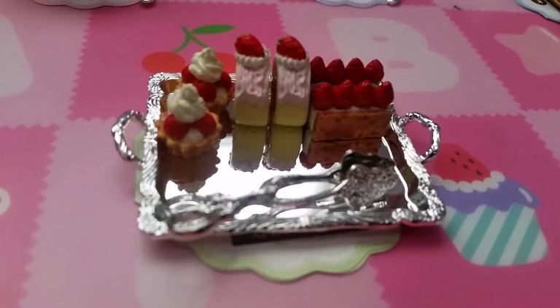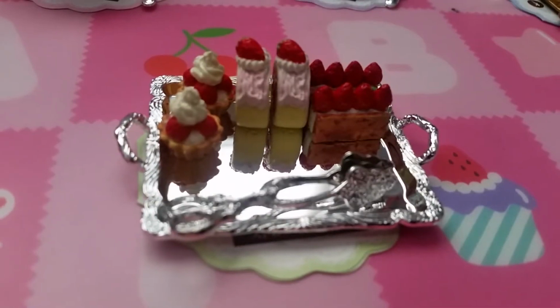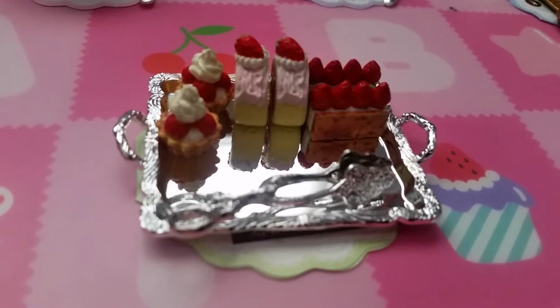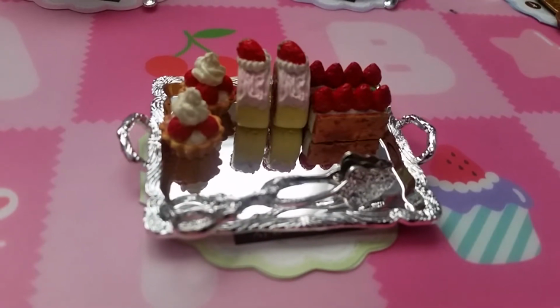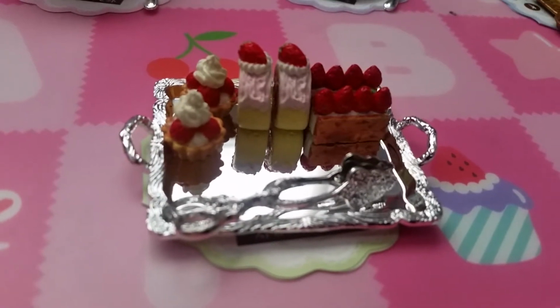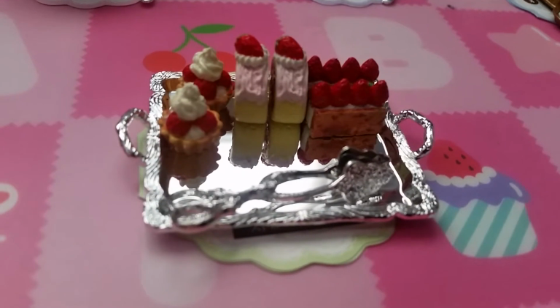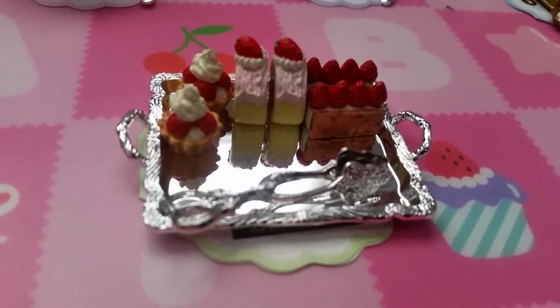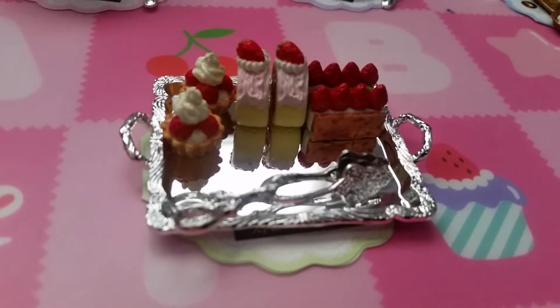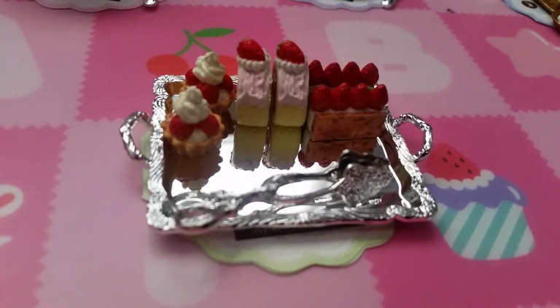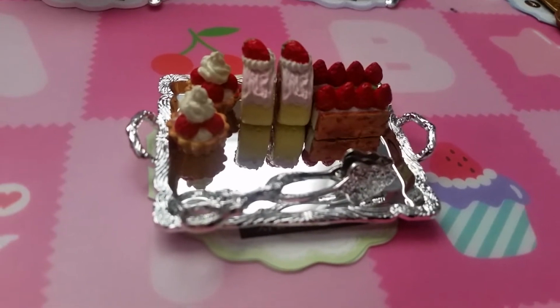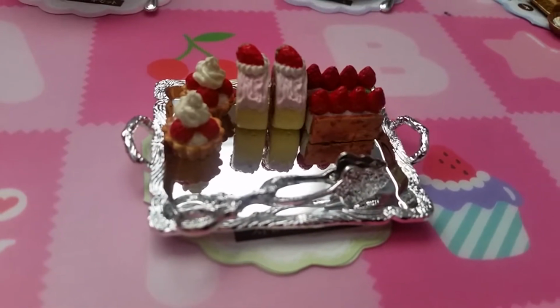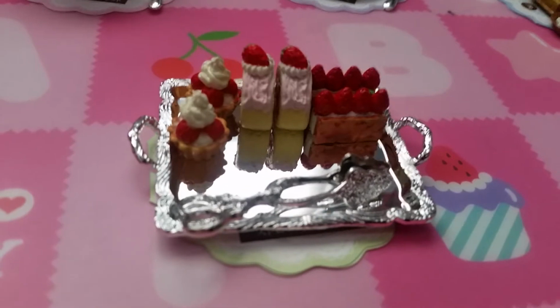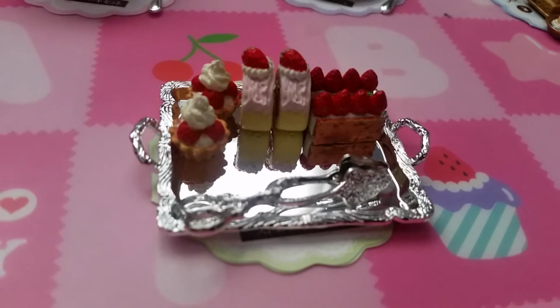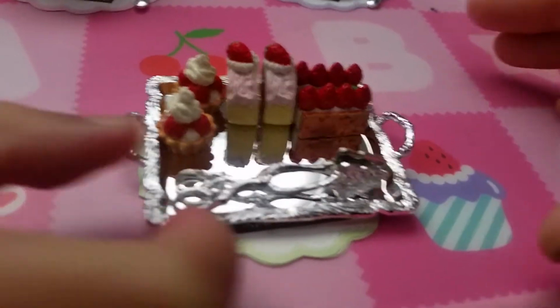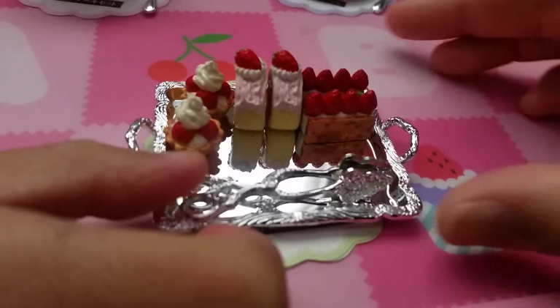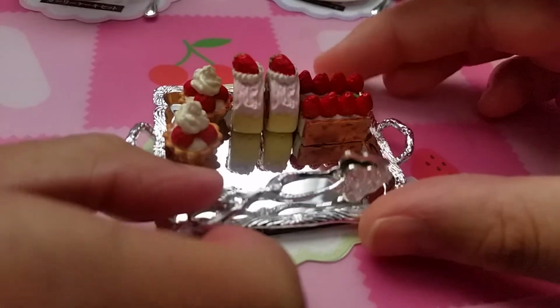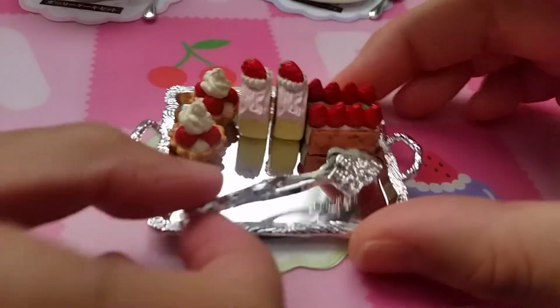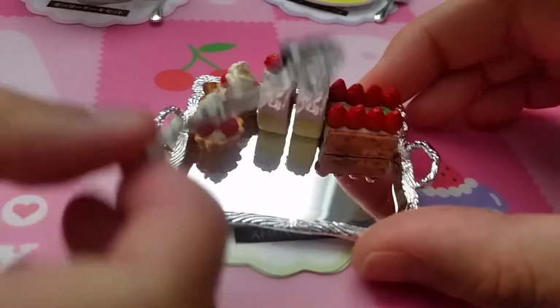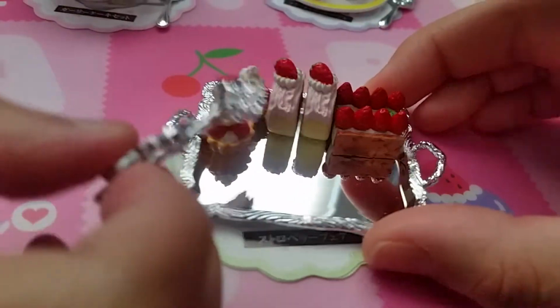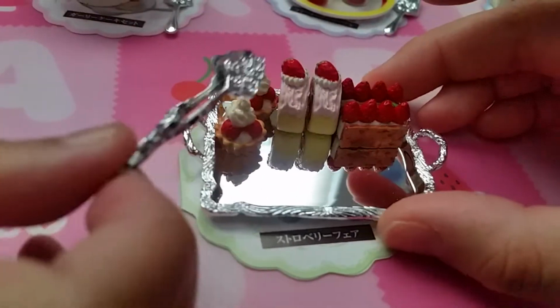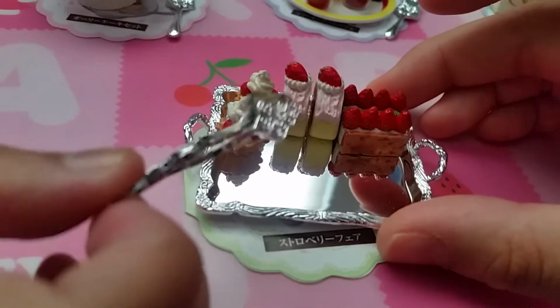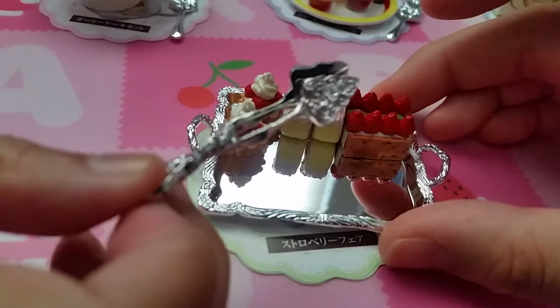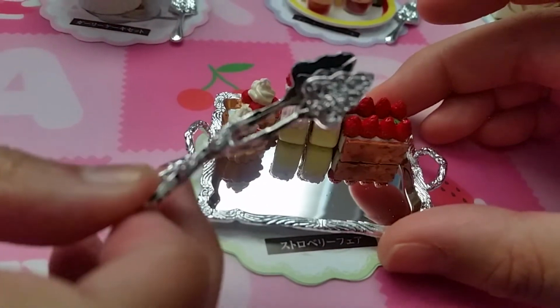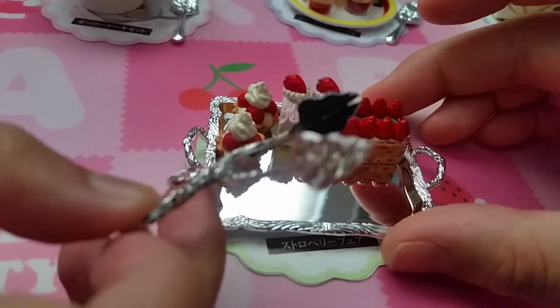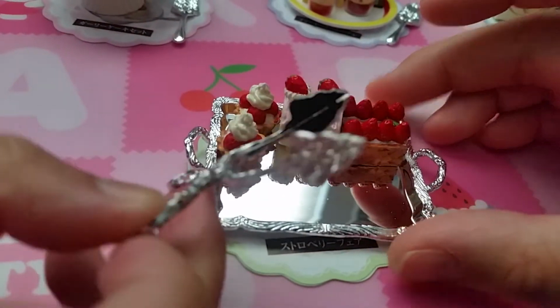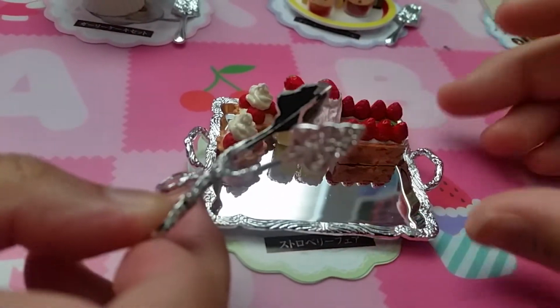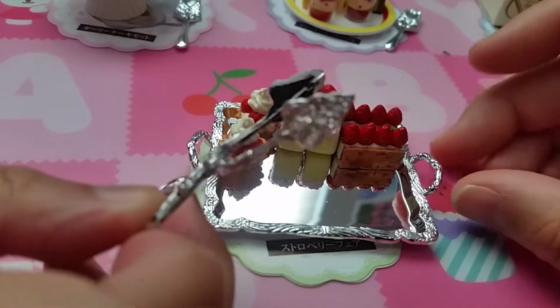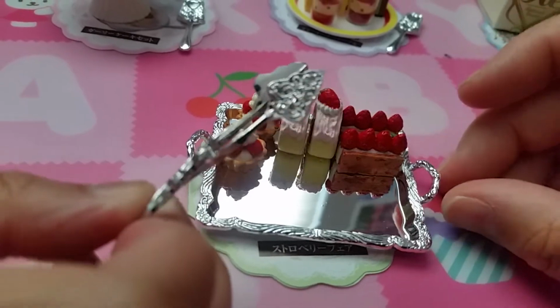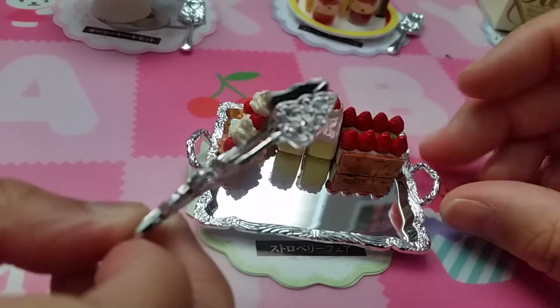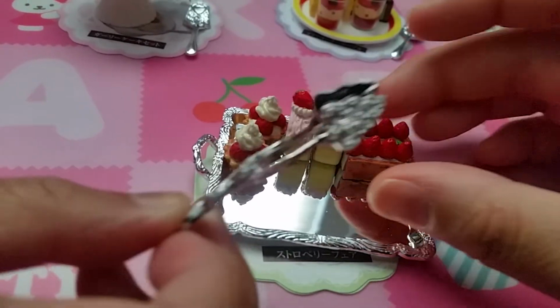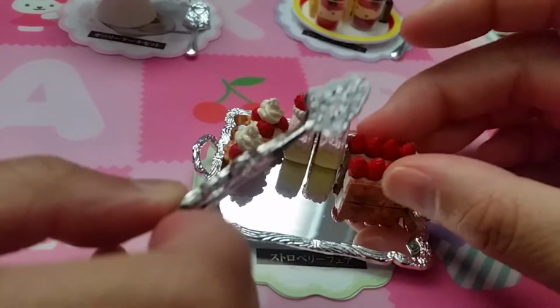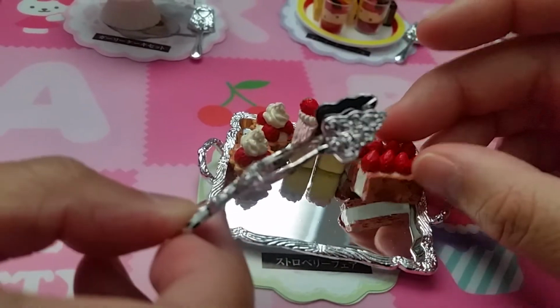Here is number one. It looks like a bunch of strawberry pastry on a silver platter with silver tongs. The tongs are very detailed and I like them.